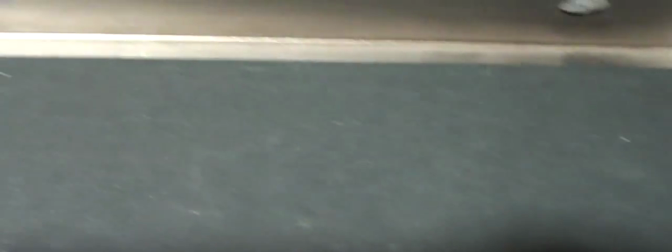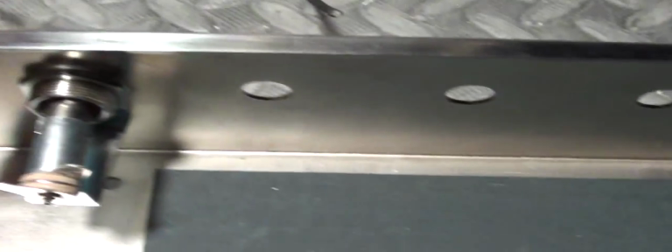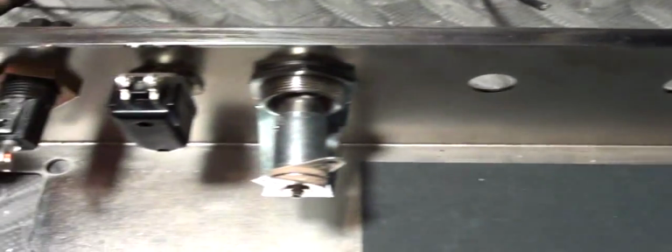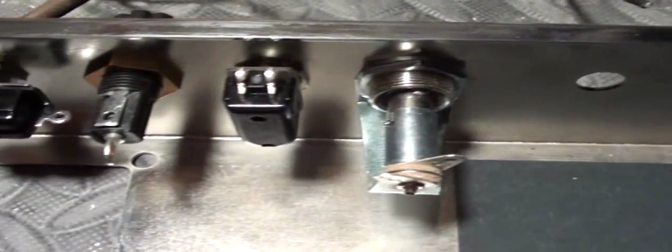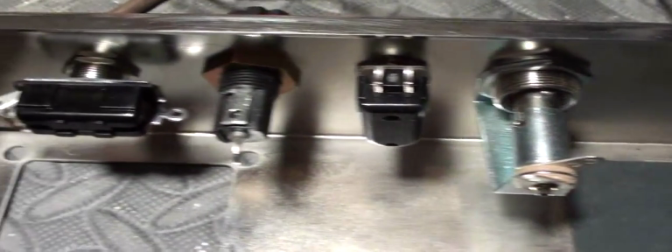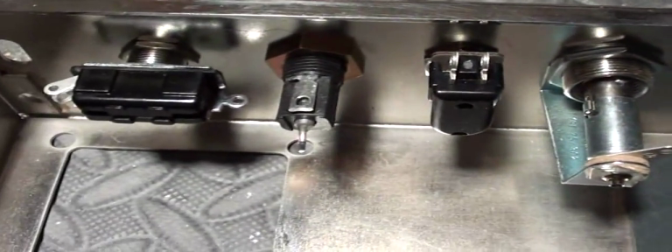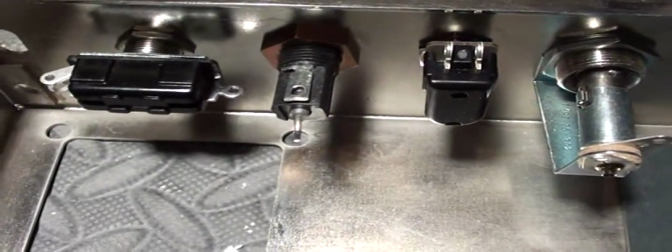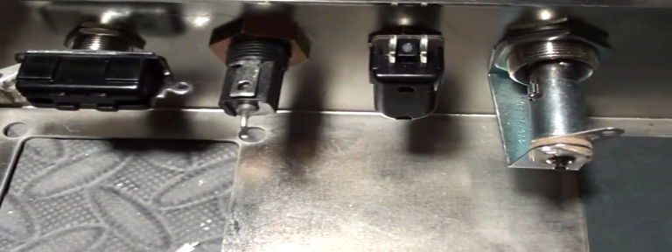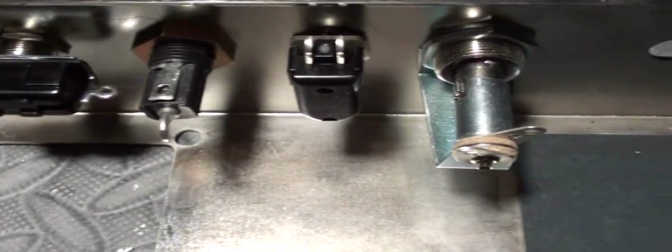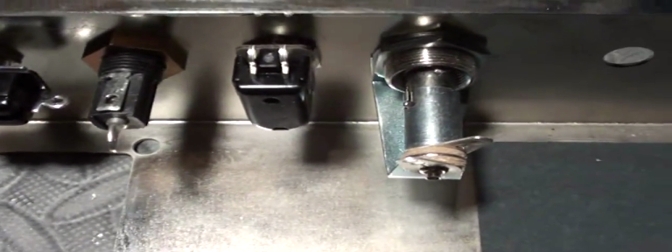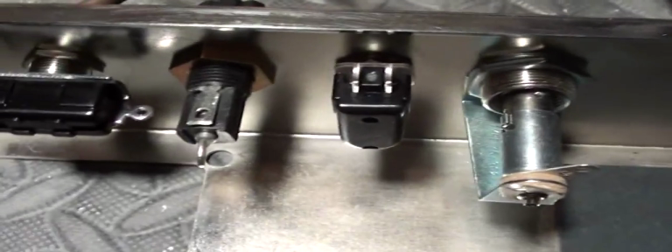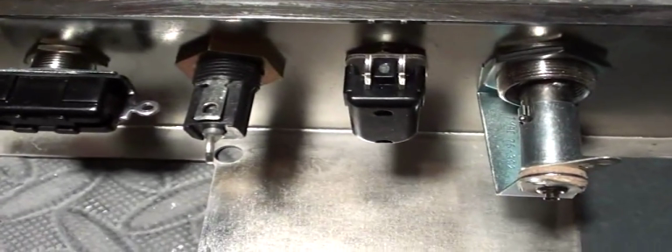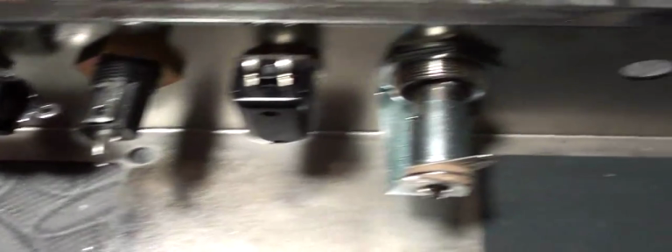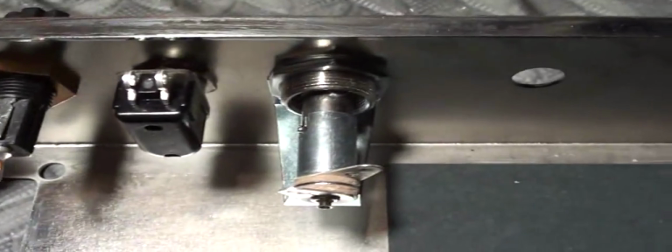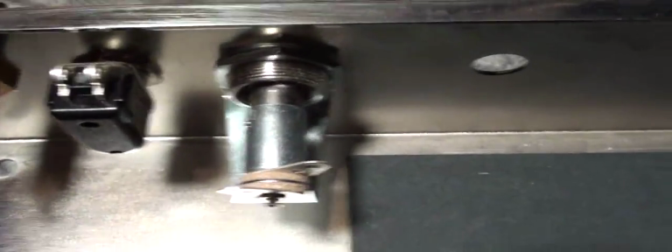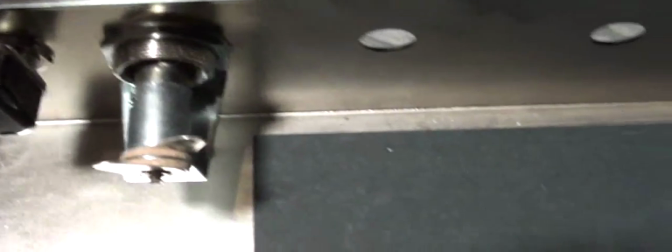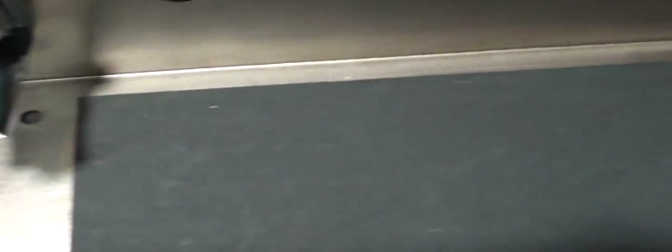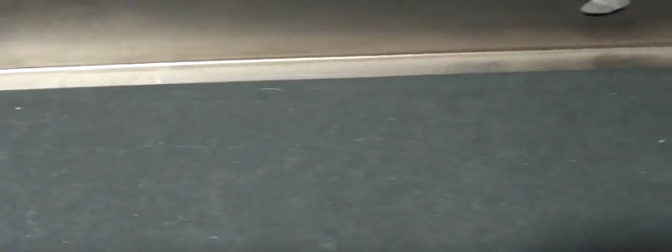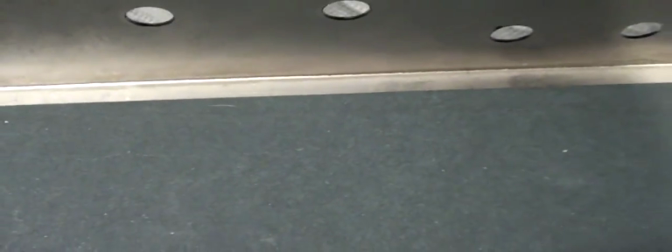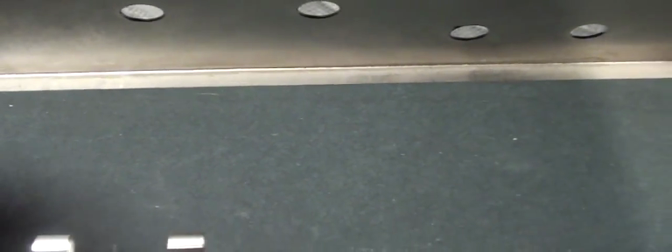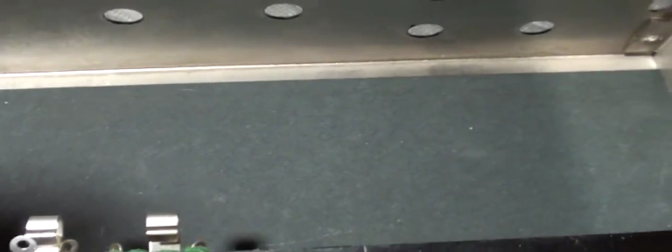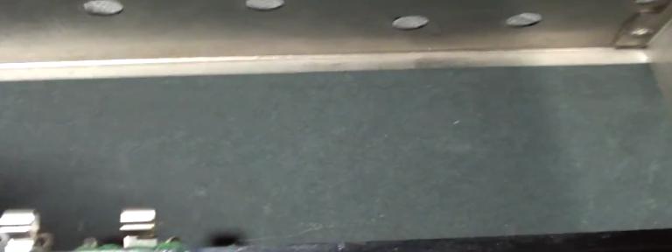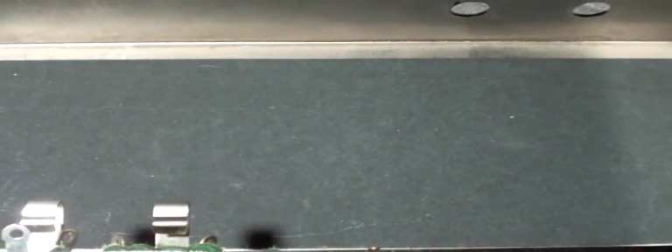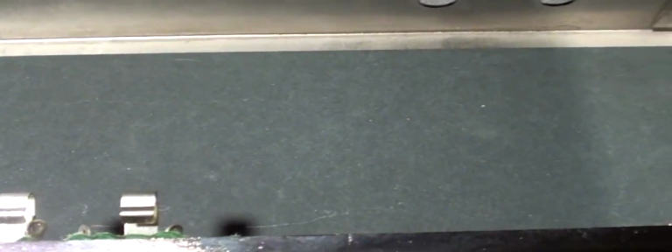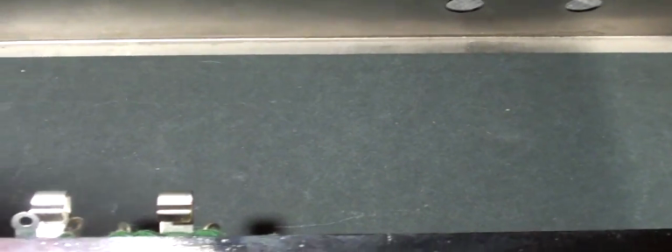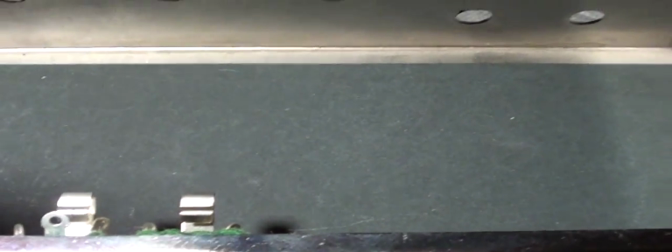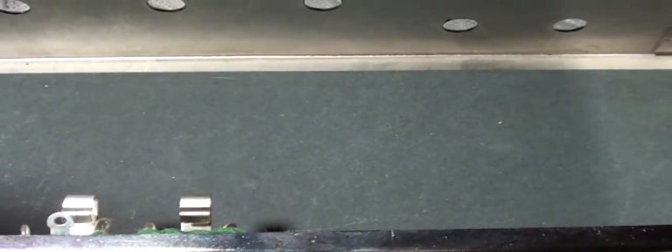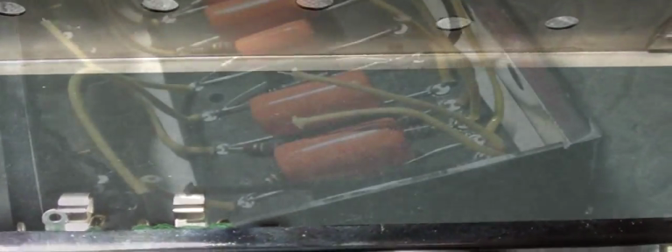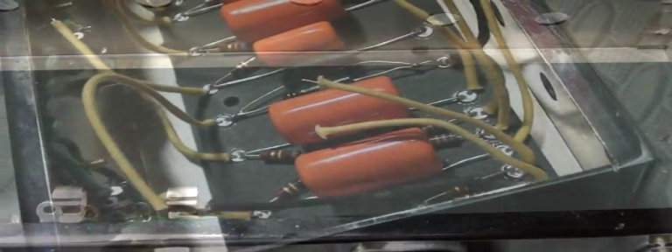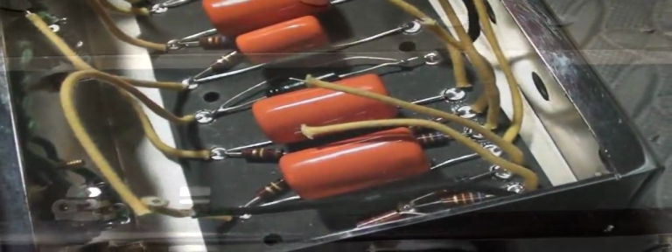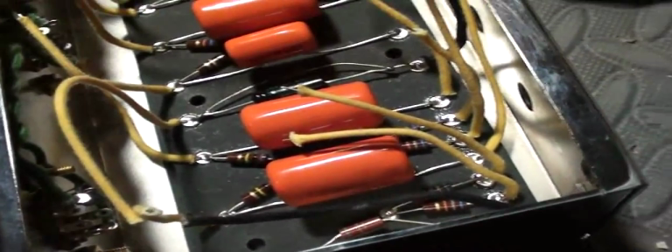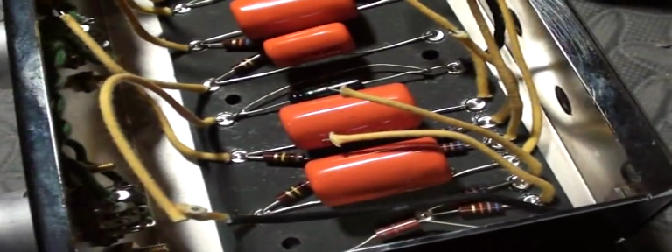I've also installed the different switches, fuse holder, and pilot light. Once that's done, it'll be on to adding the transformers and getting that all hooked up. This is a shot of the board just sitting loosely into the chassis.